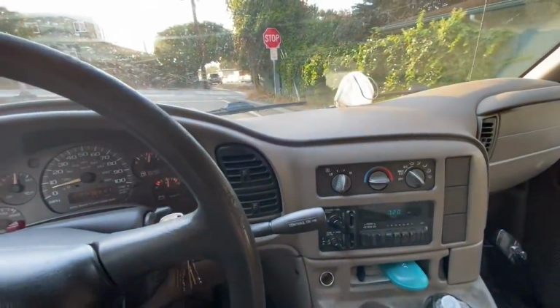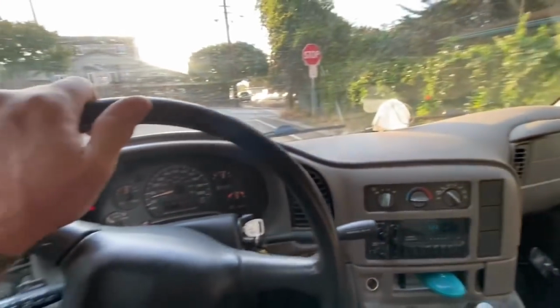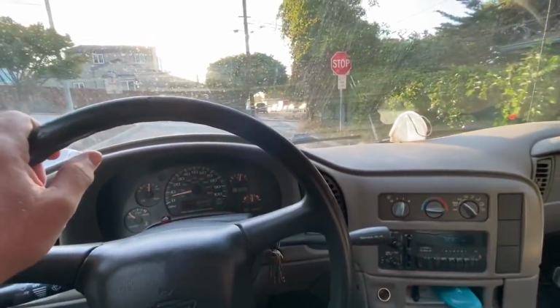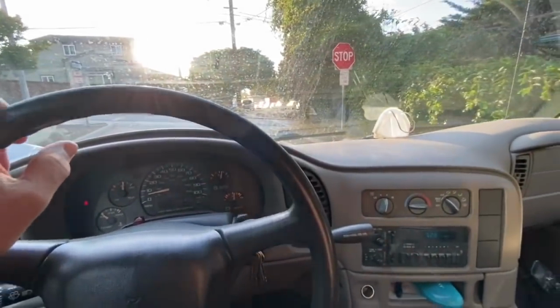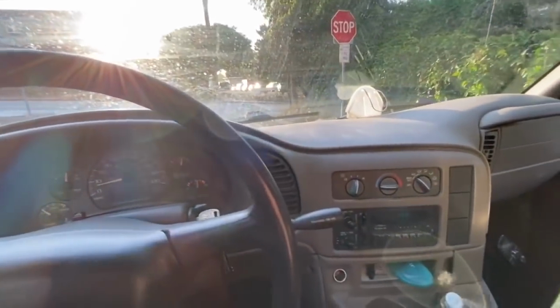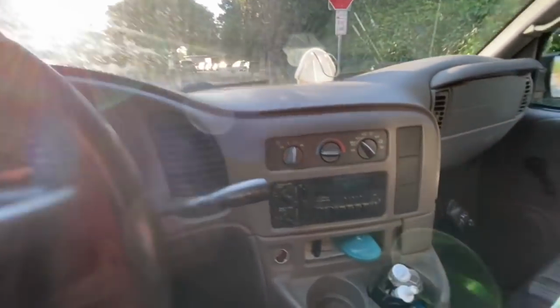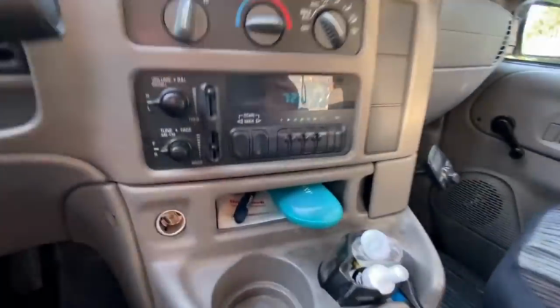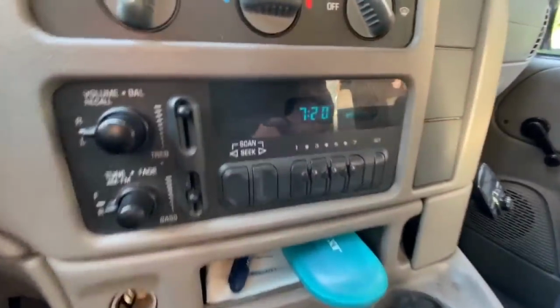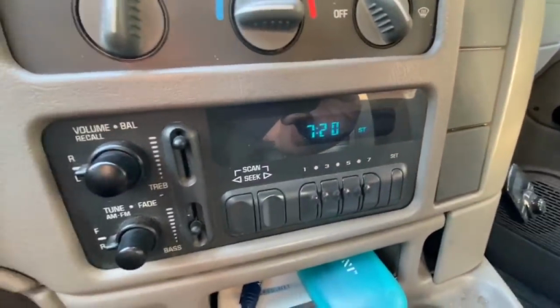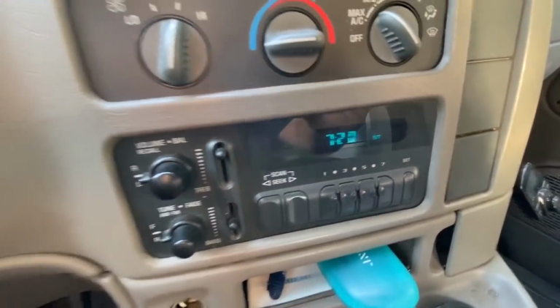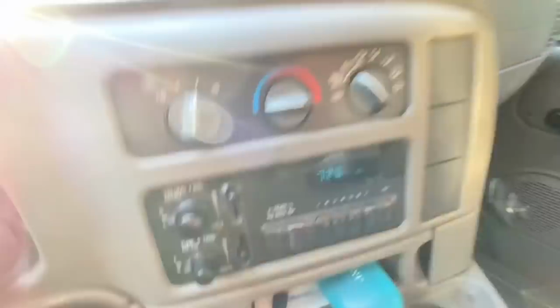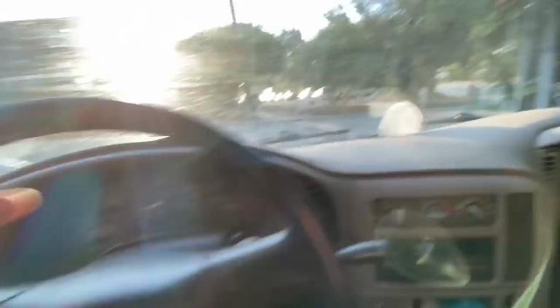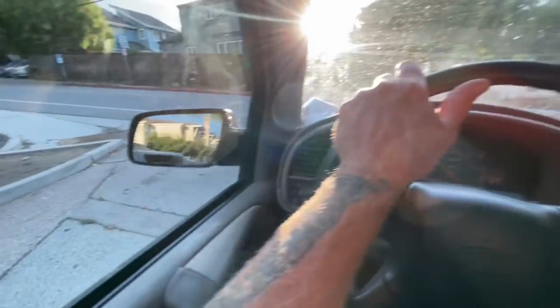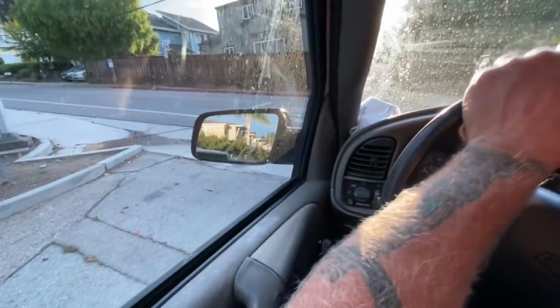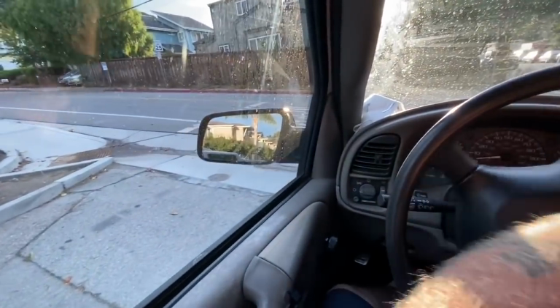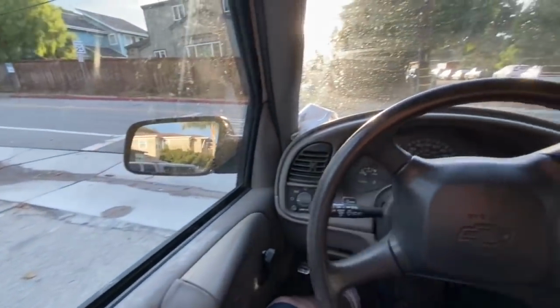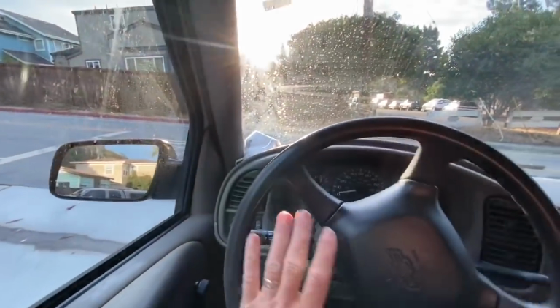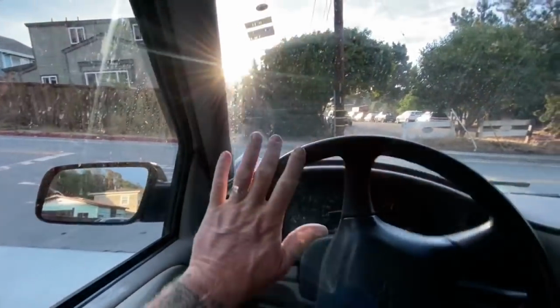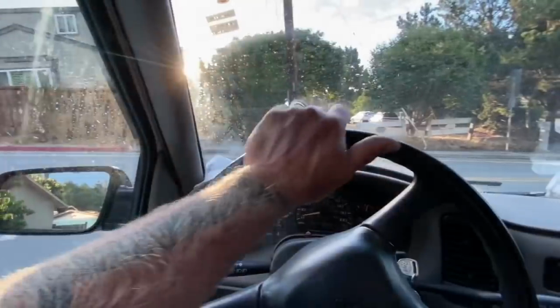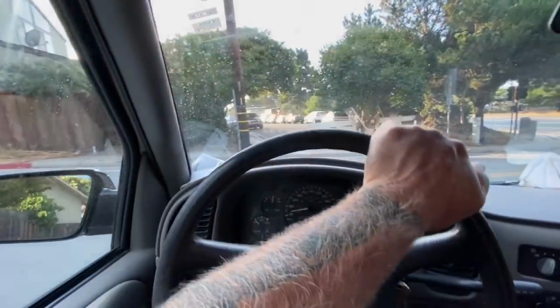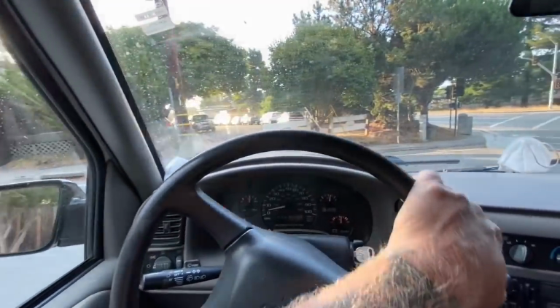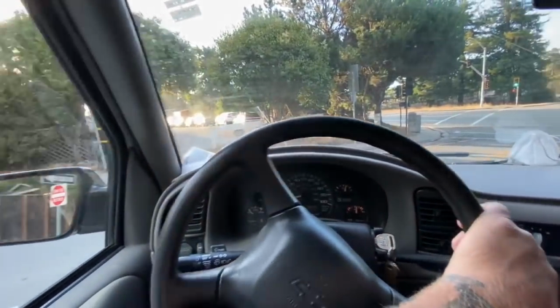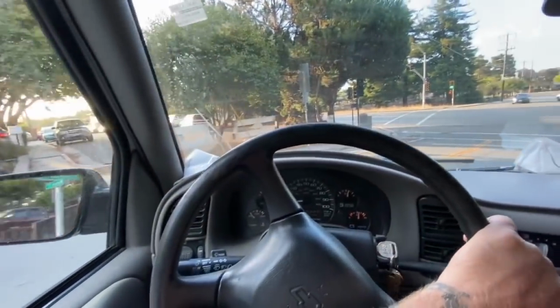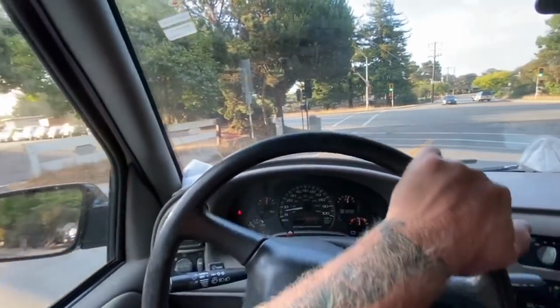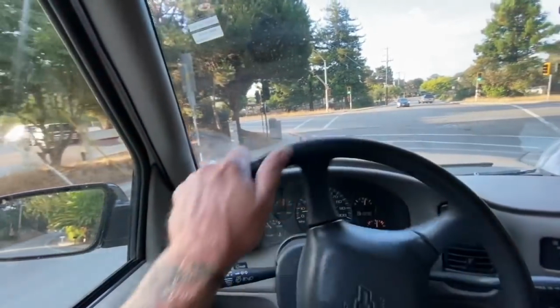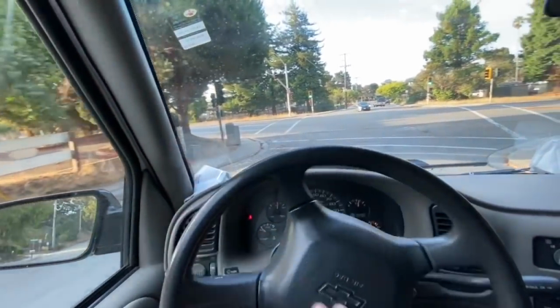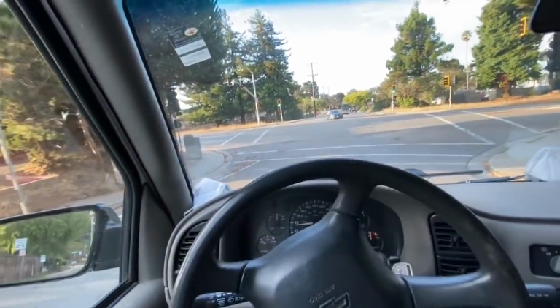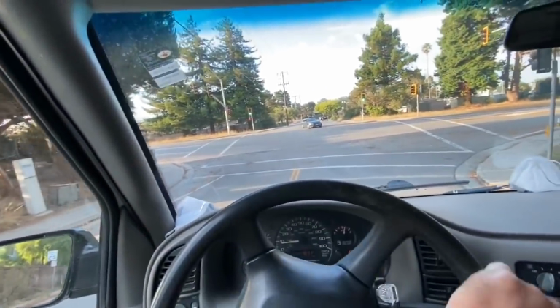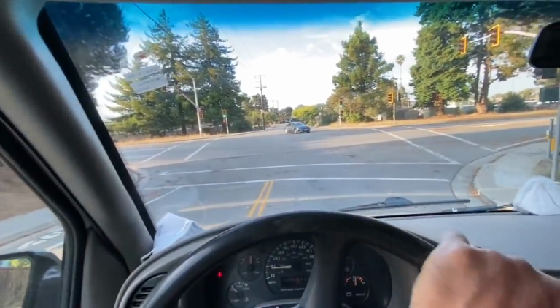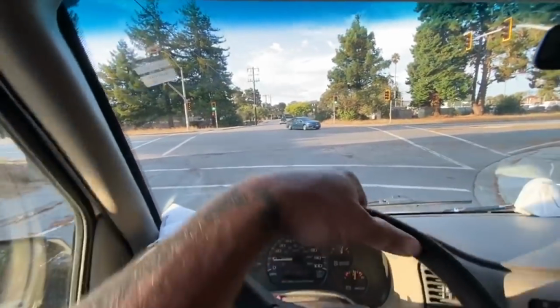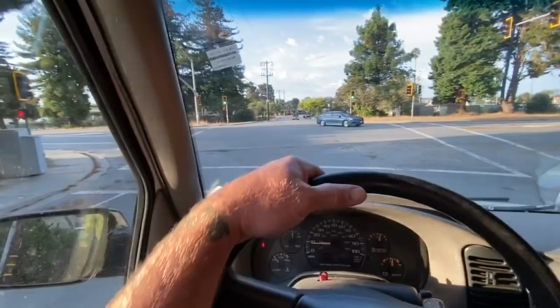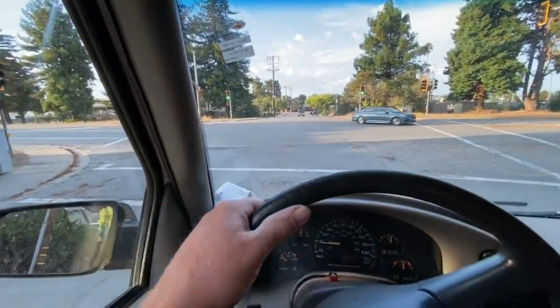All right, YouTube, Sunday morning, 7:20. I'm actually running a little late. I got a freezer to look at. I told the customer I'd be there at 7, but man, I was kind of dragging.